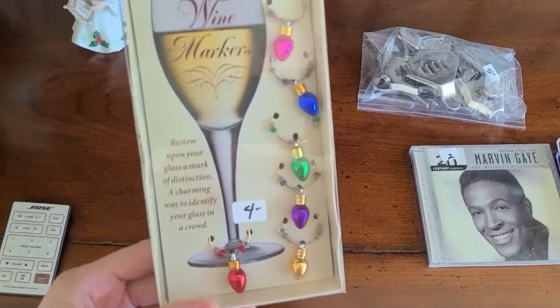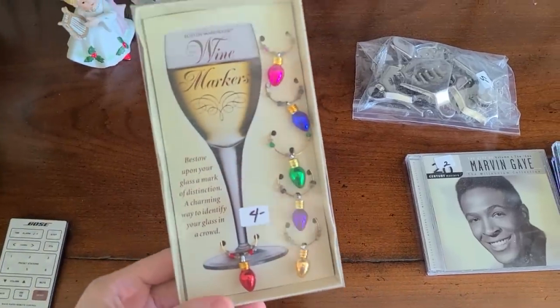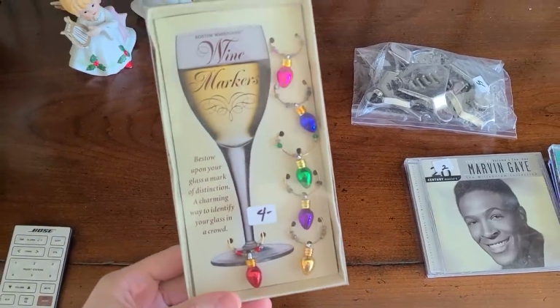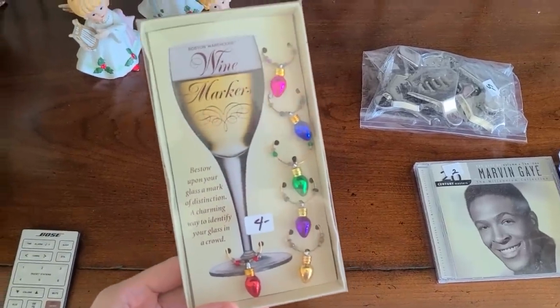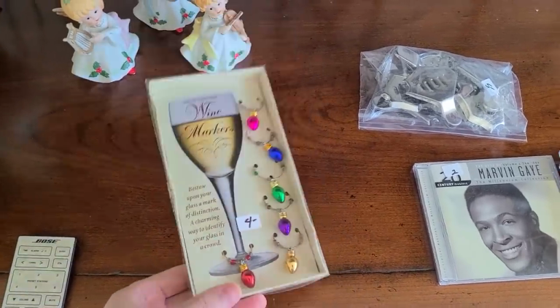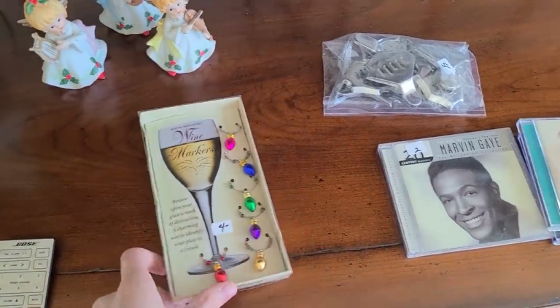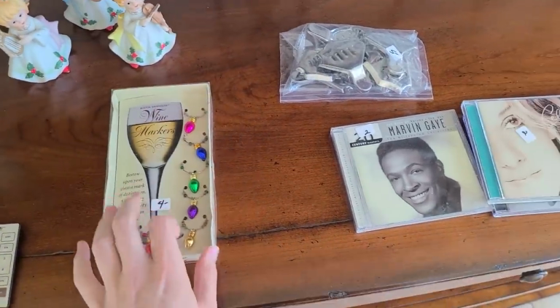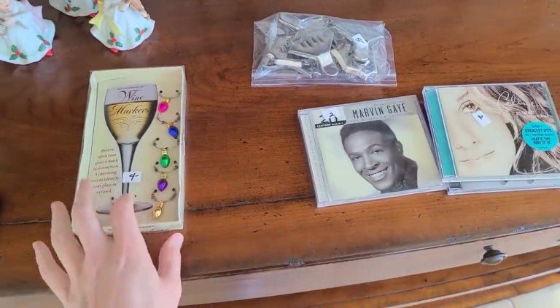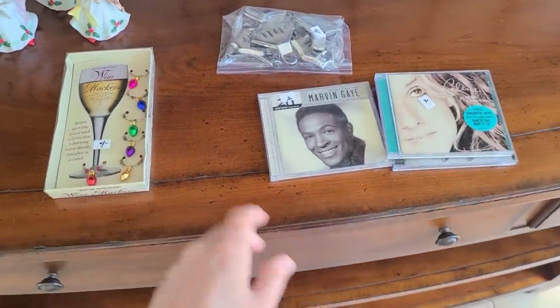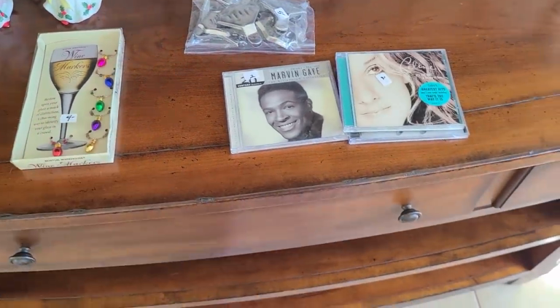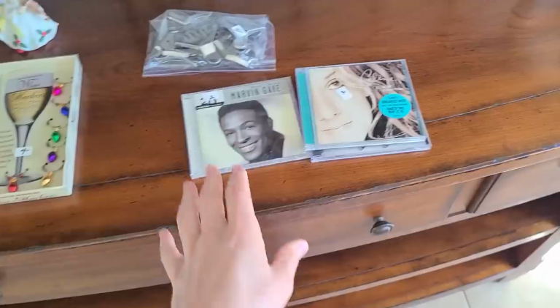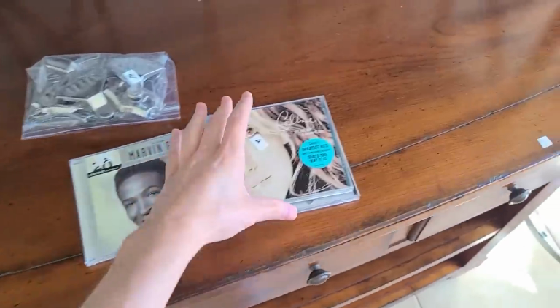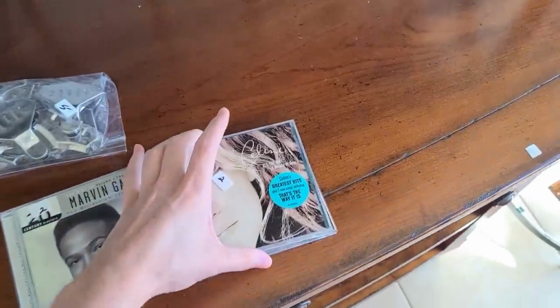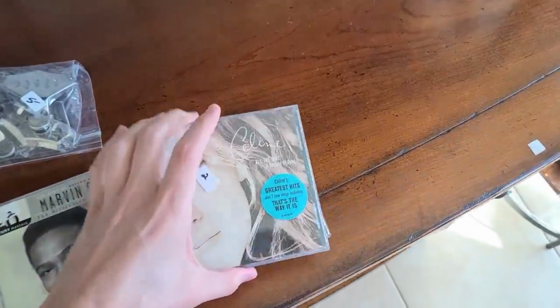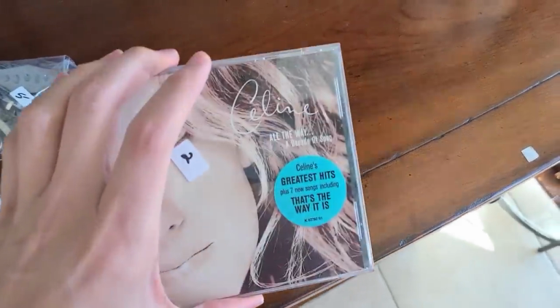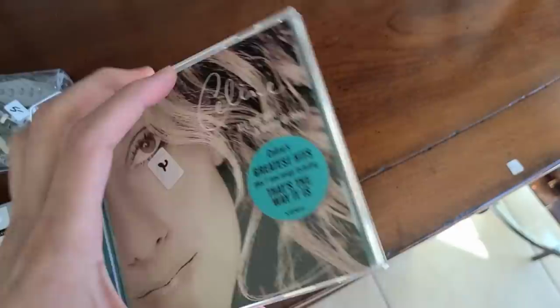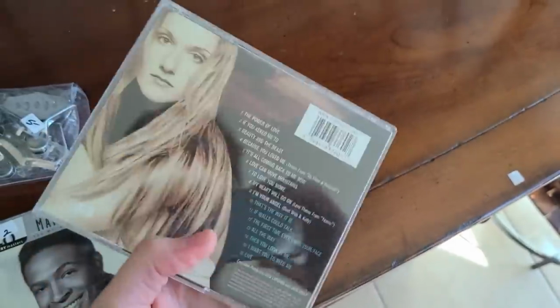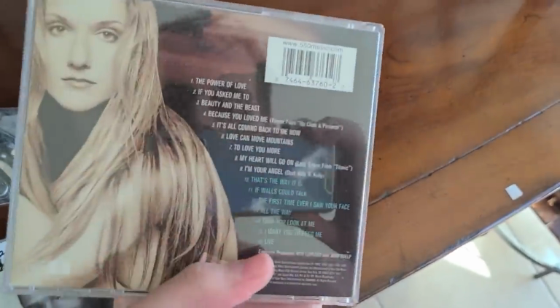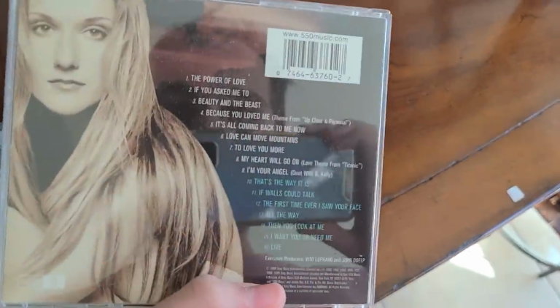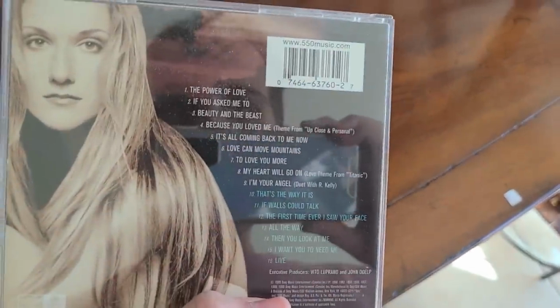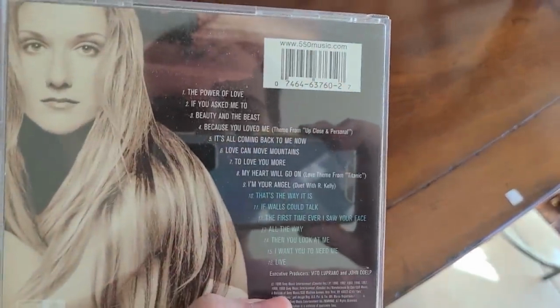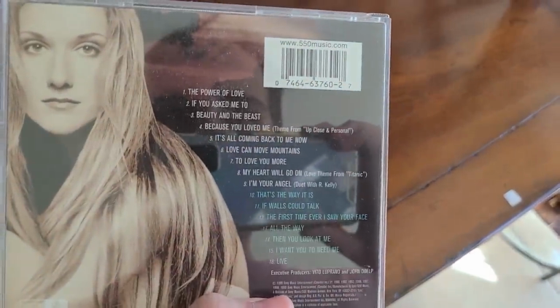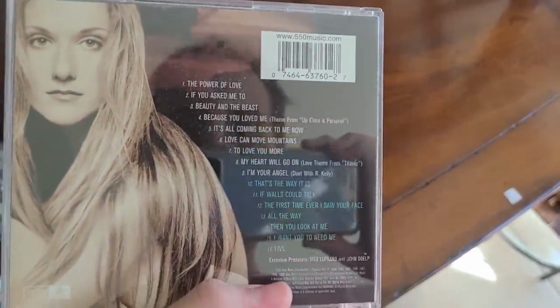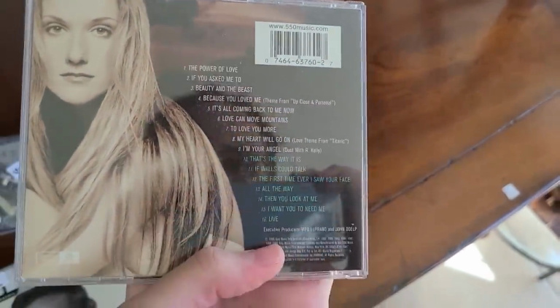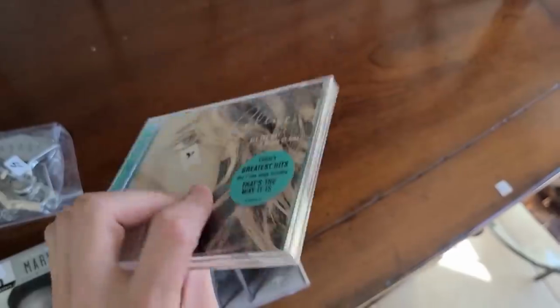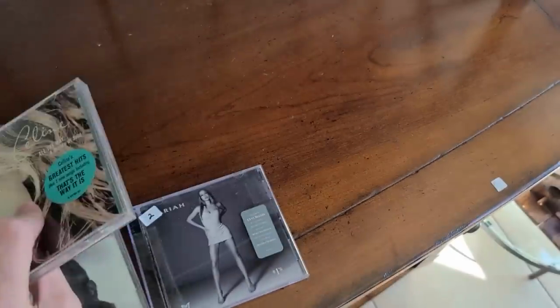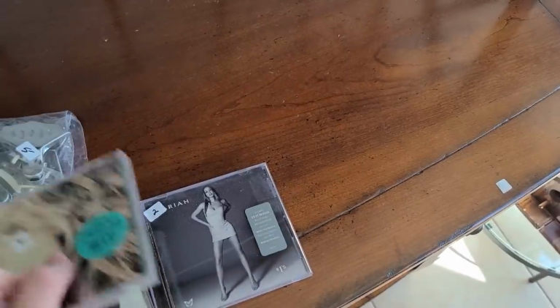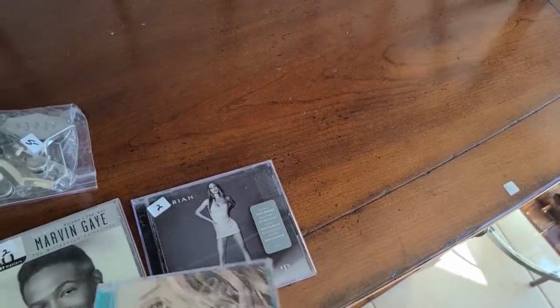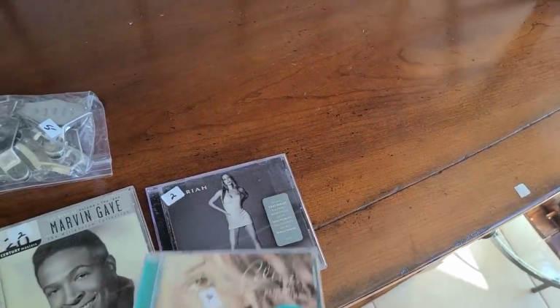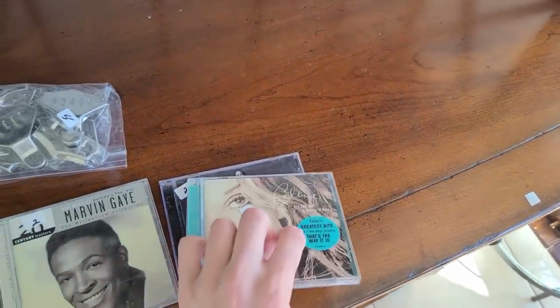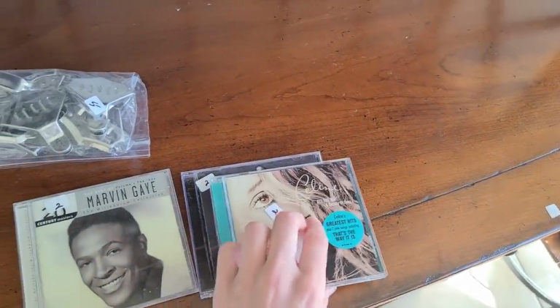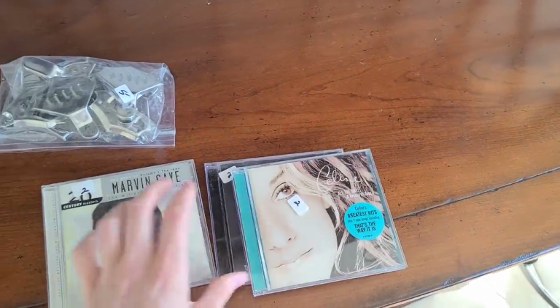Oh, the little wine jewelry things — they're for Christmas time with little jingle balls on there. Celine — 'The Power of Love' — she's a good one. And Mariah and Marvin Gaye.